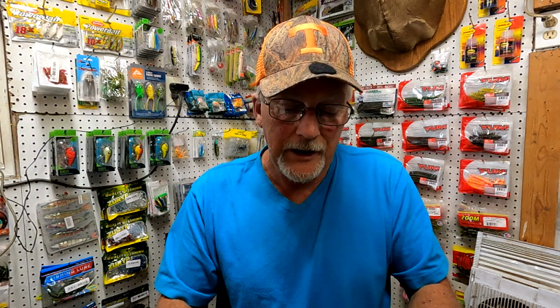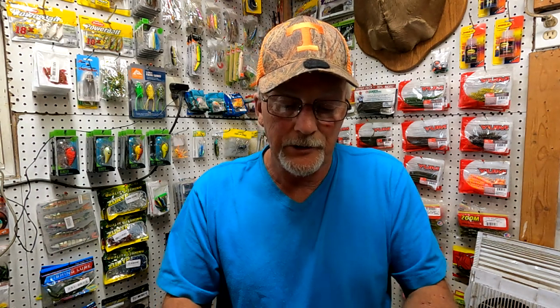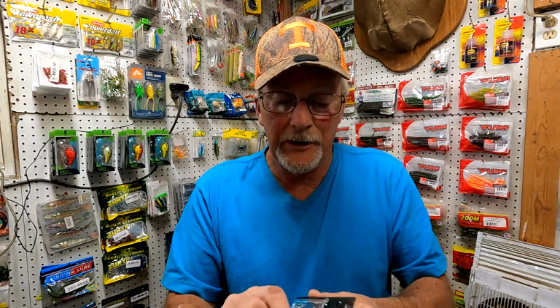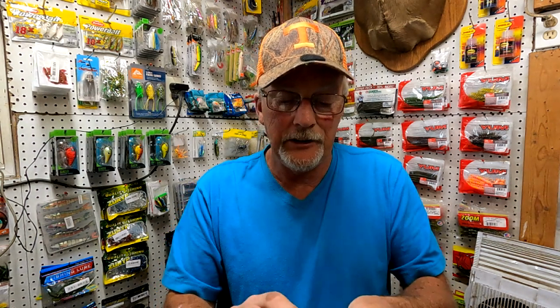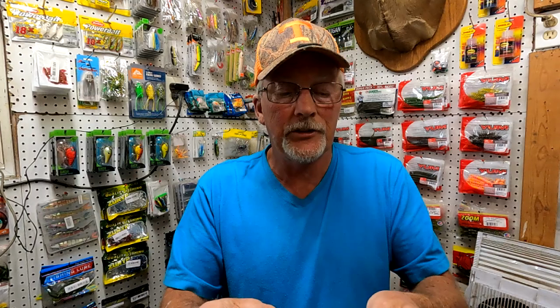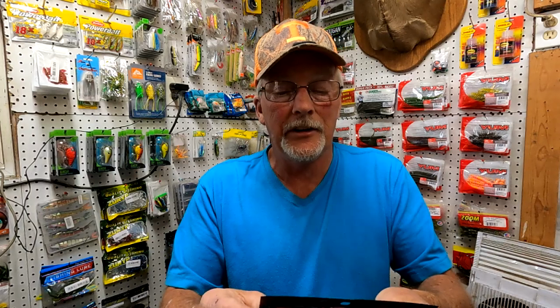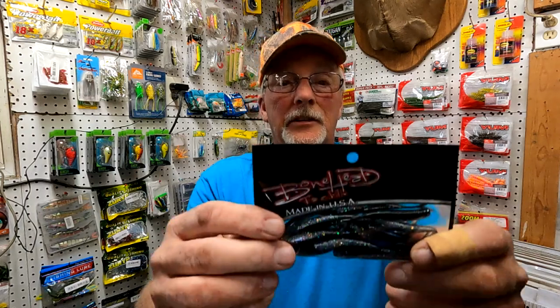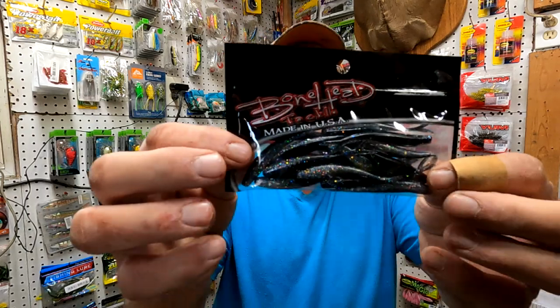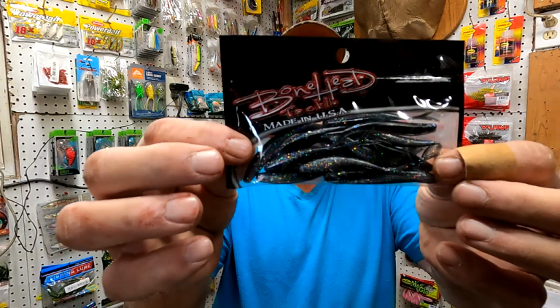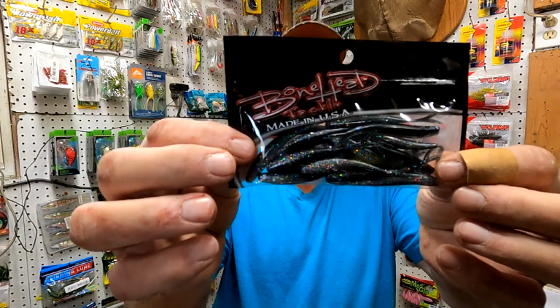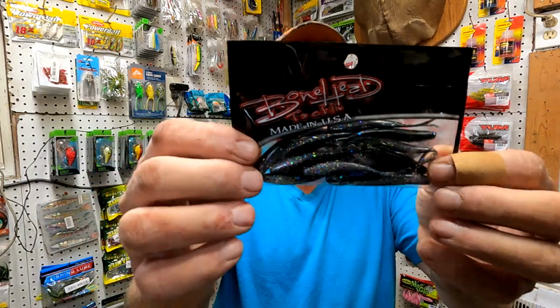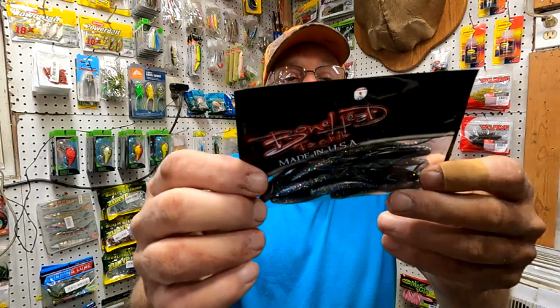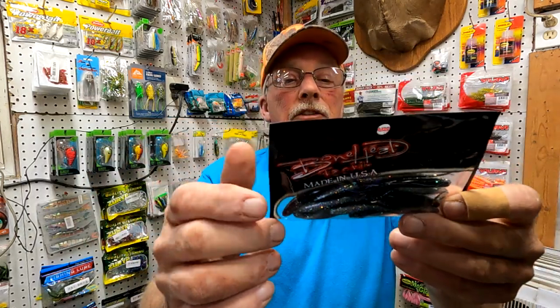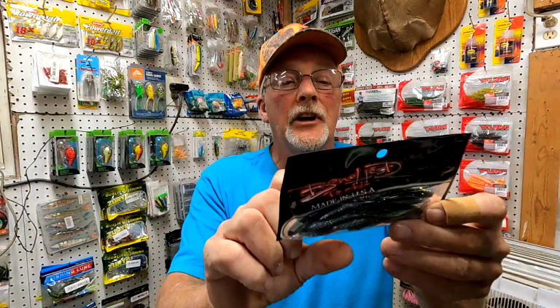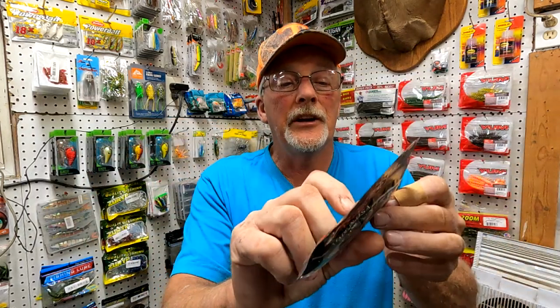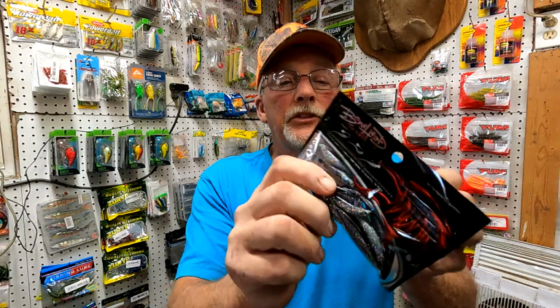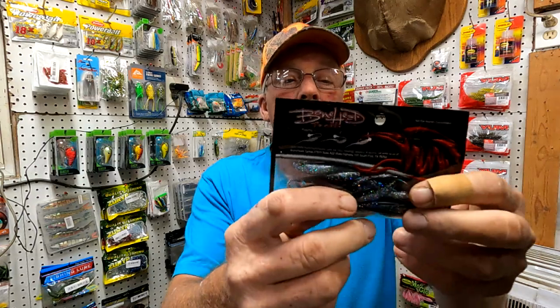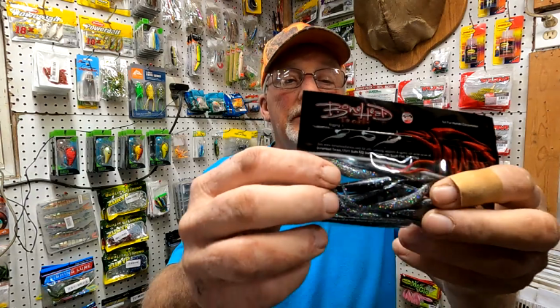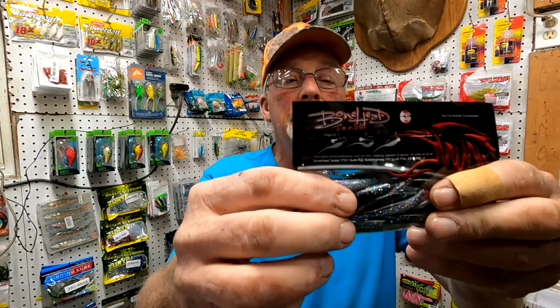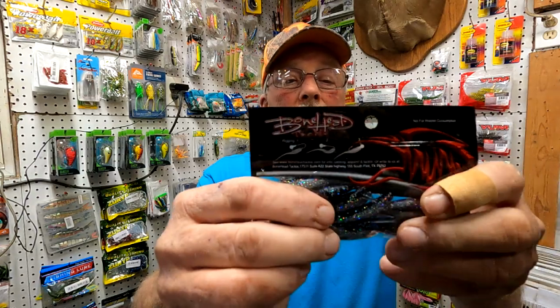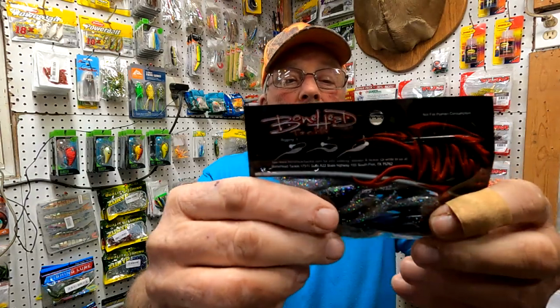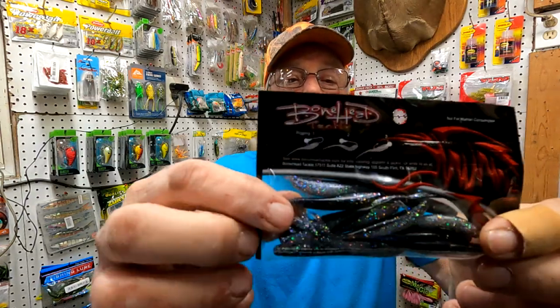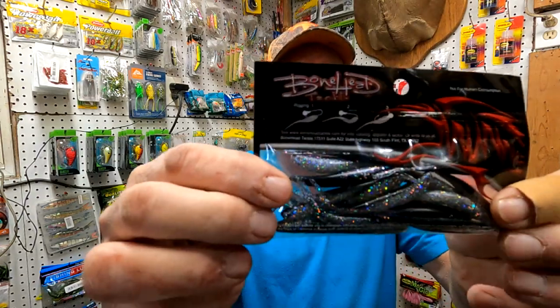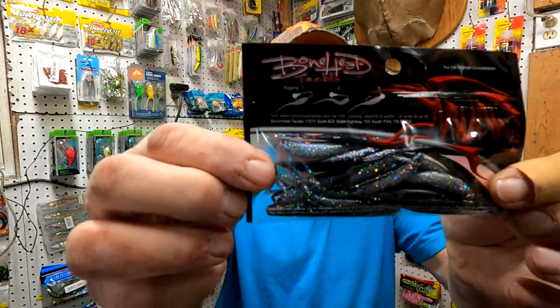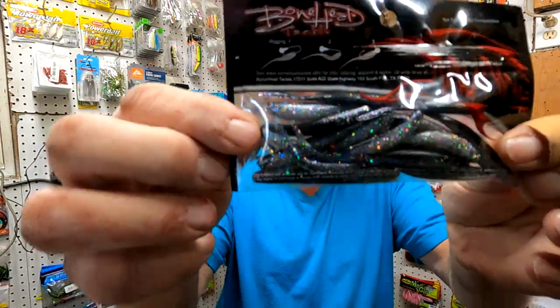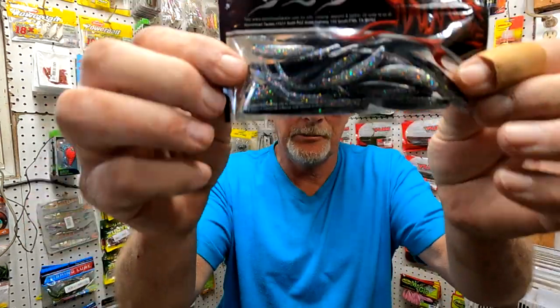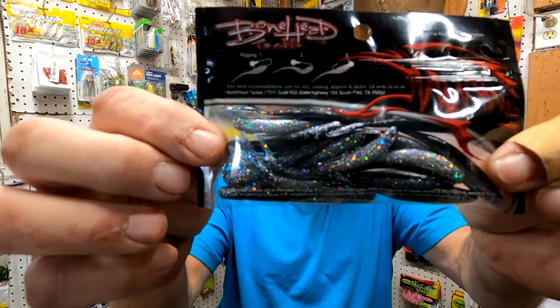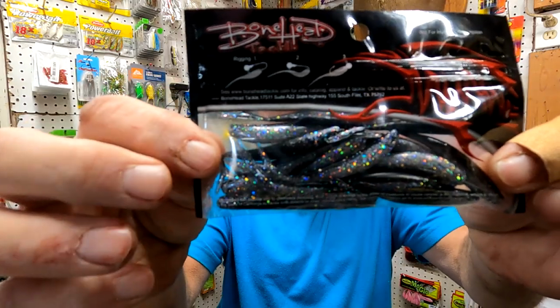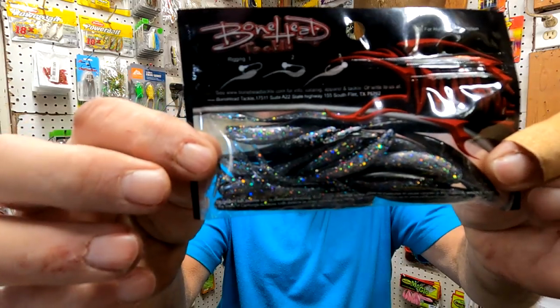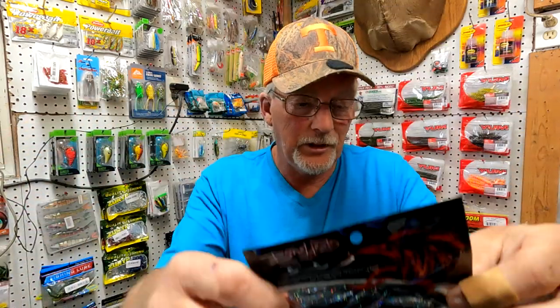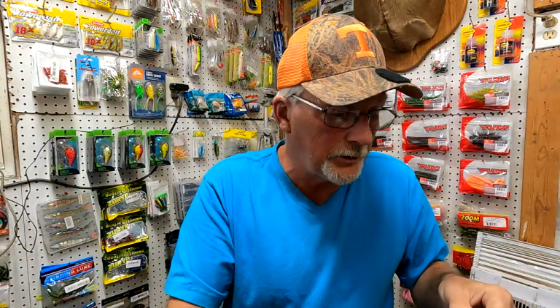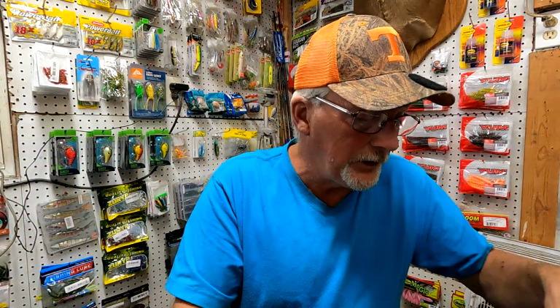Bonehead Tackle — this is made in the USA. It's just like a minnow with a split tail. Make sure I got it up here so y'all can see the colors pretty good.